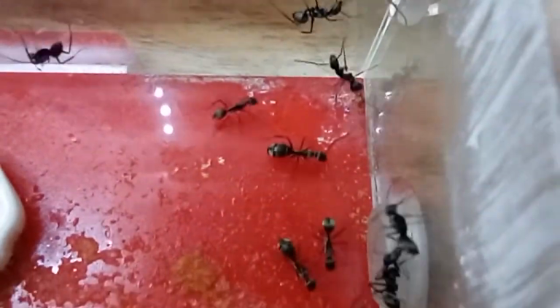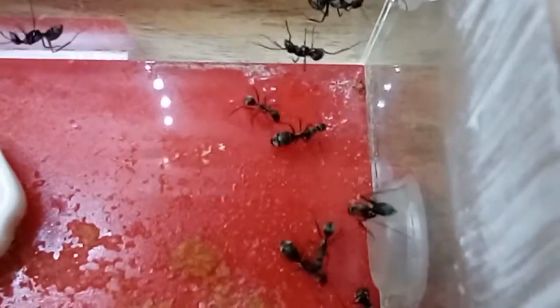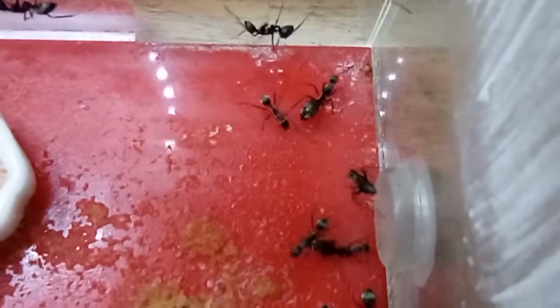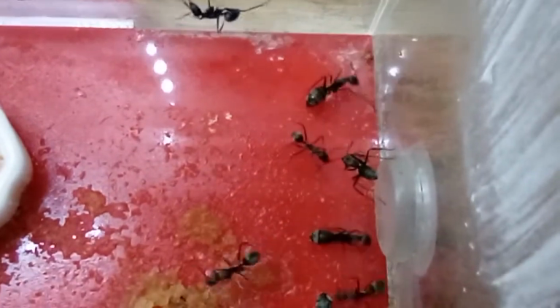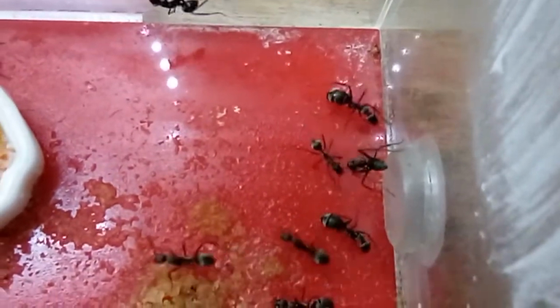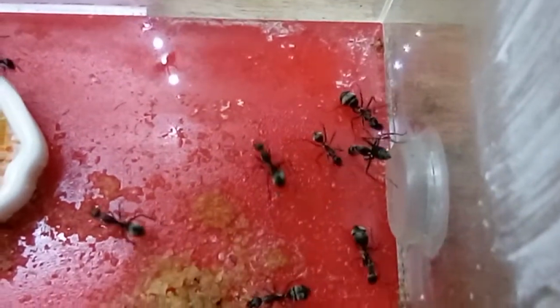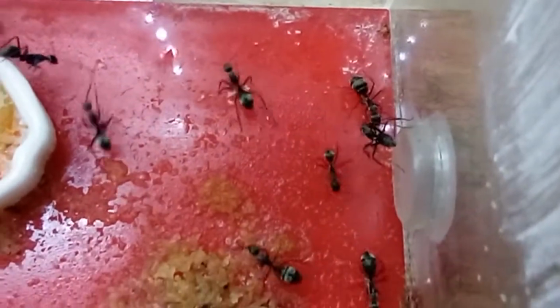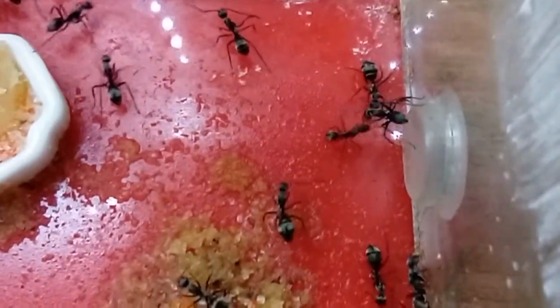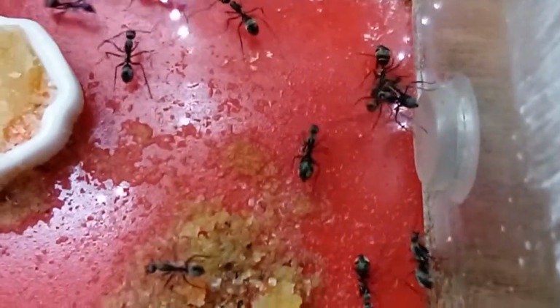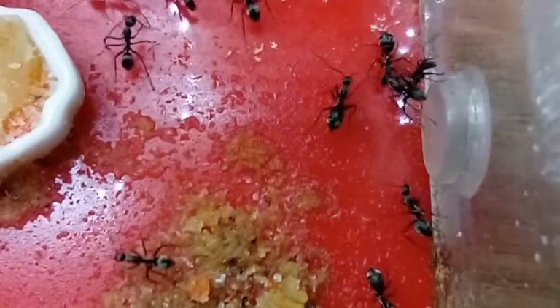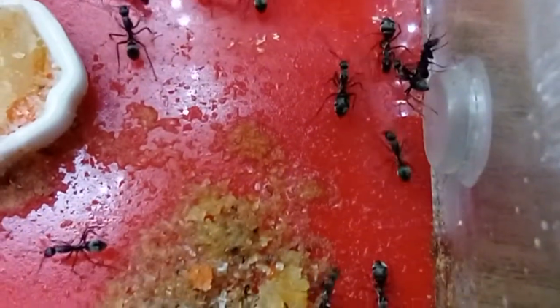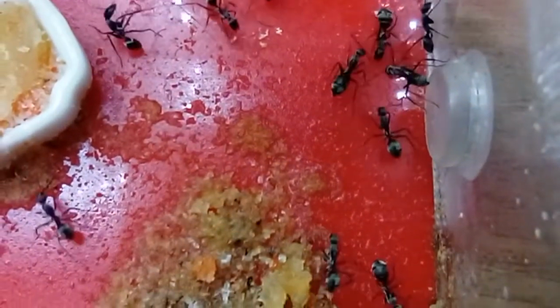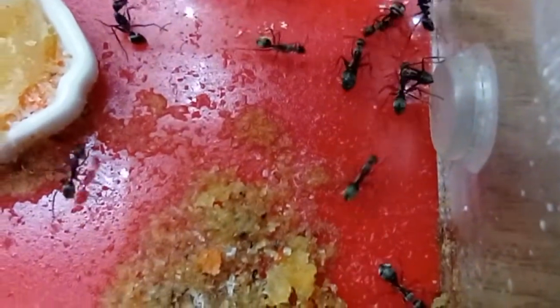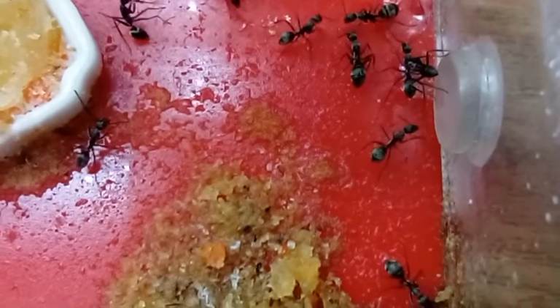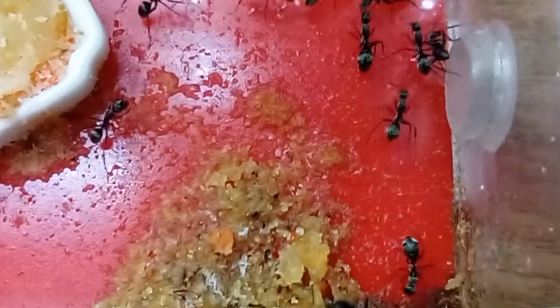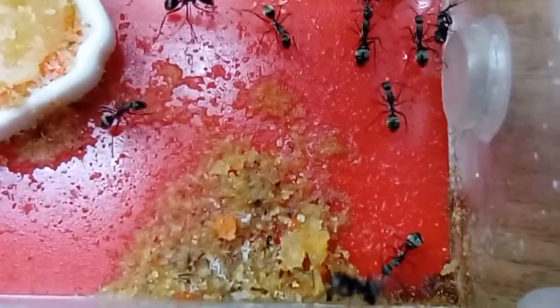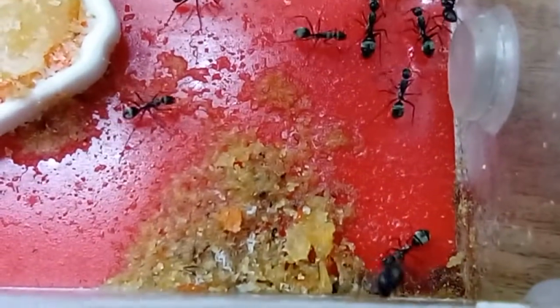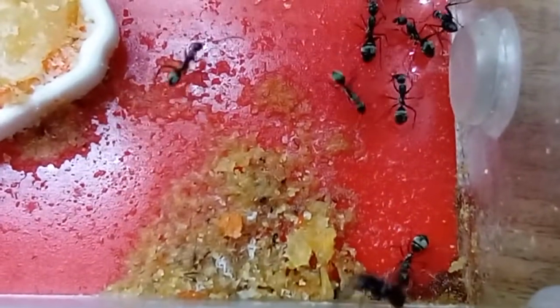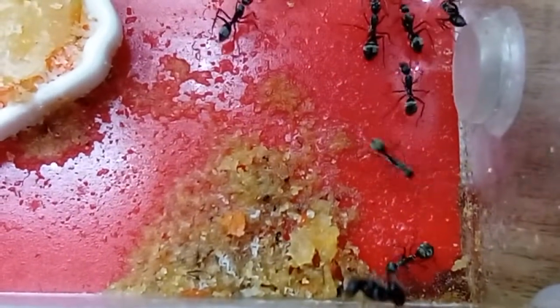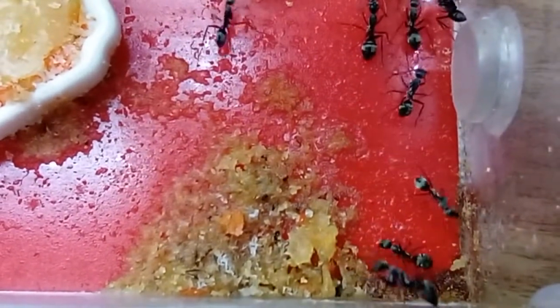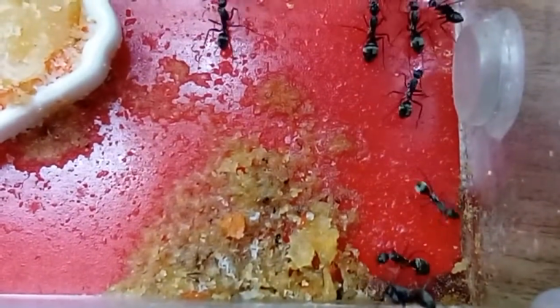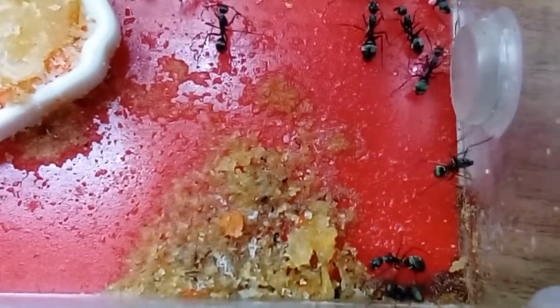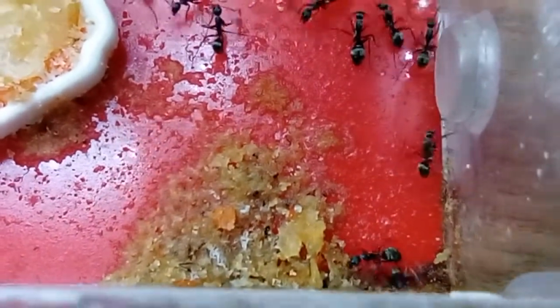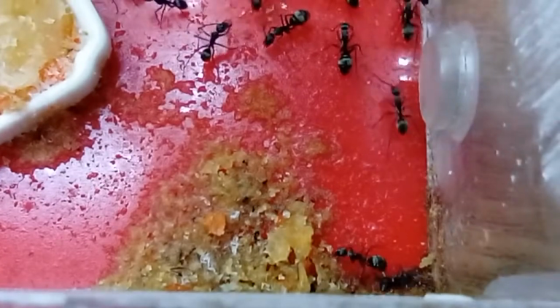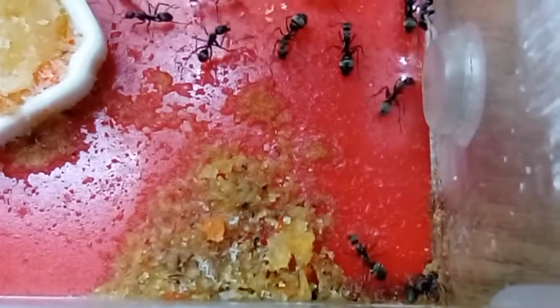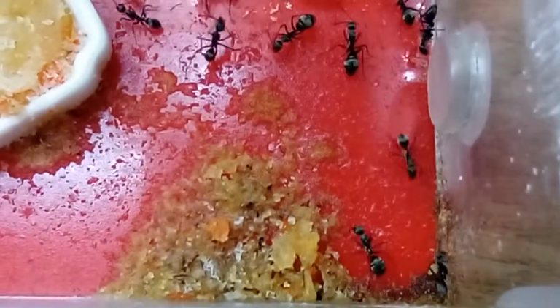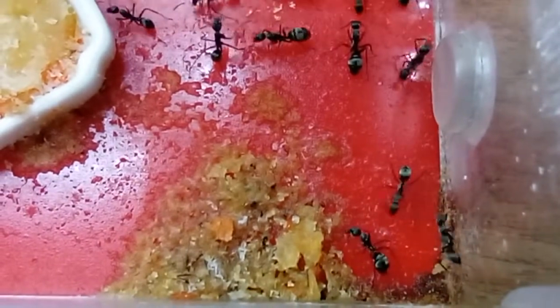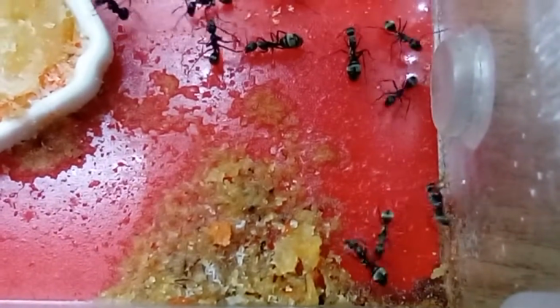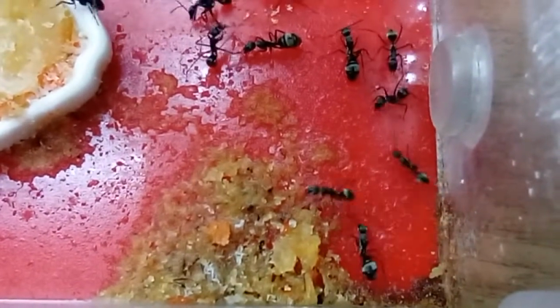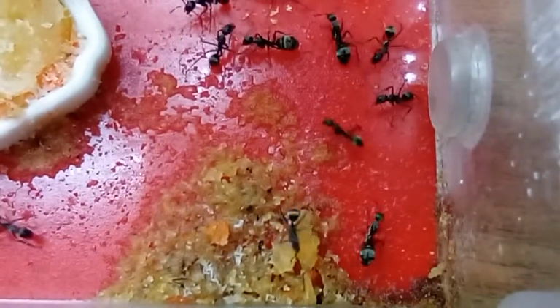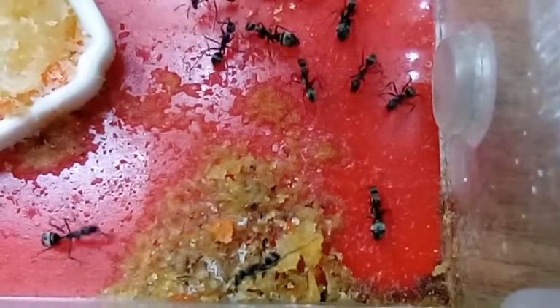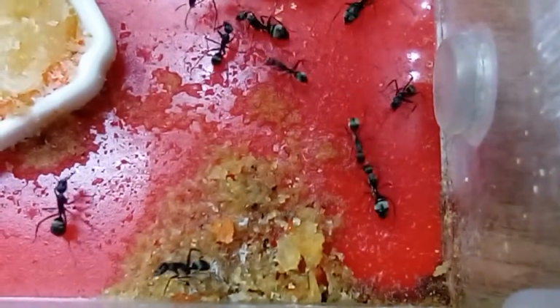Okay, that's our ant species video, and as you can see, these are how our workers are doing currently. They've made a mess with a lot of things in there — like, I don't know what that is, that's probably their food and stuff.